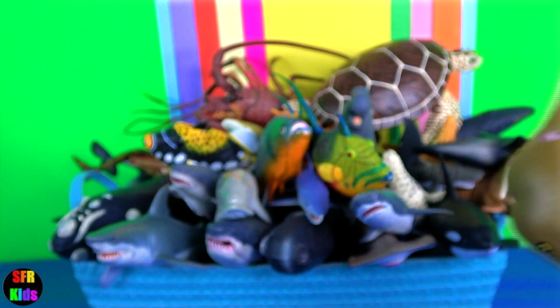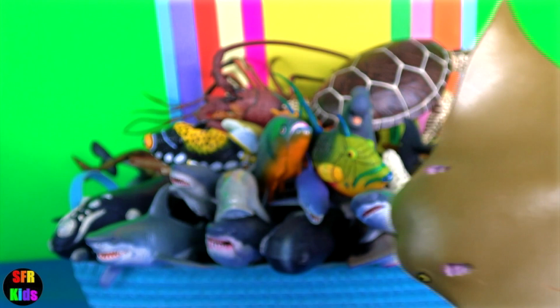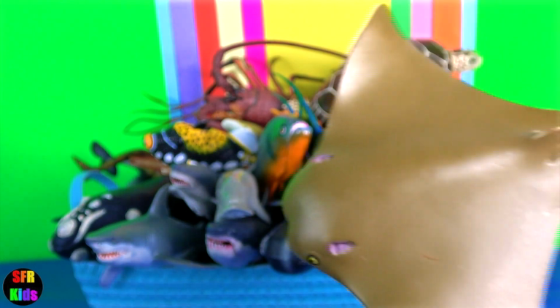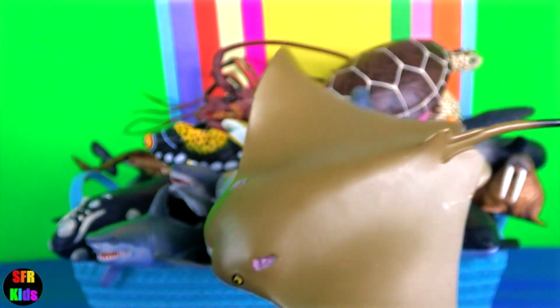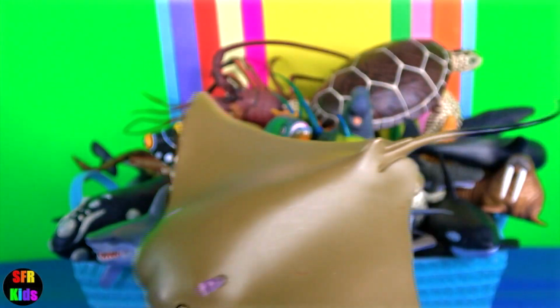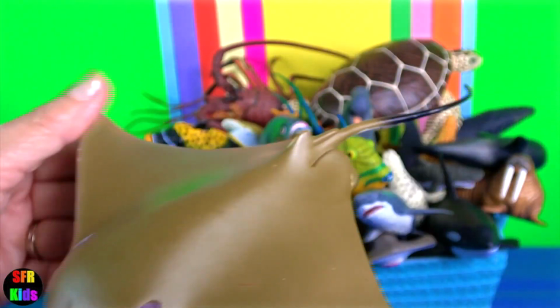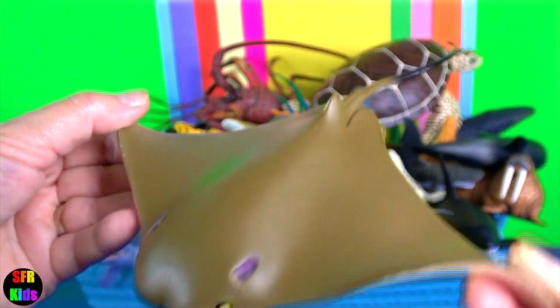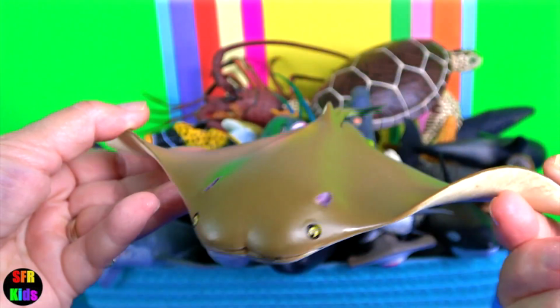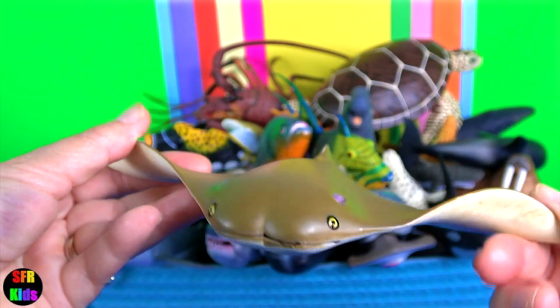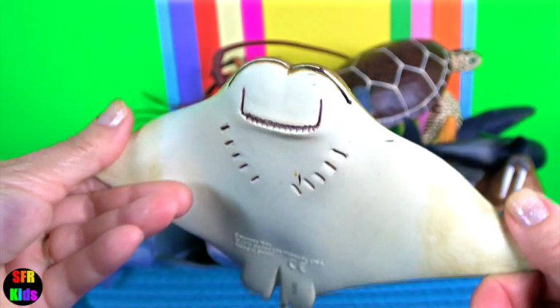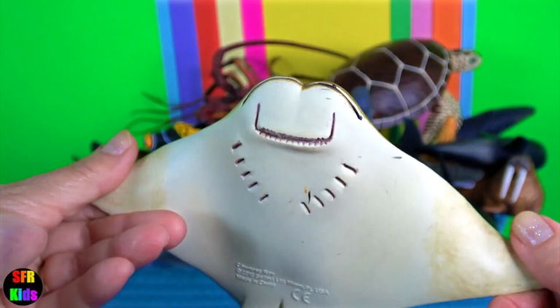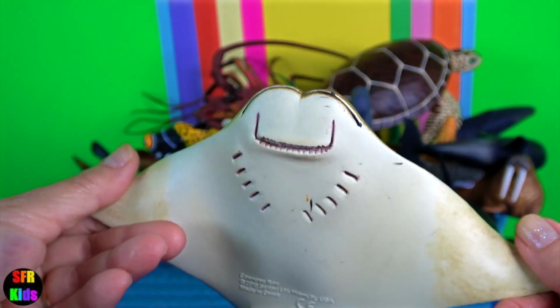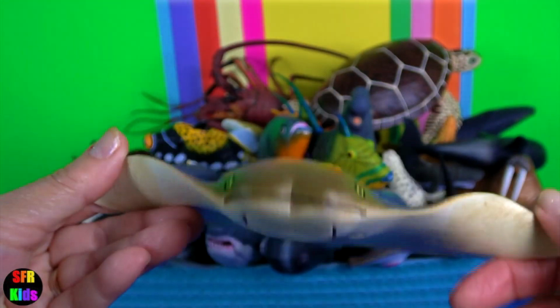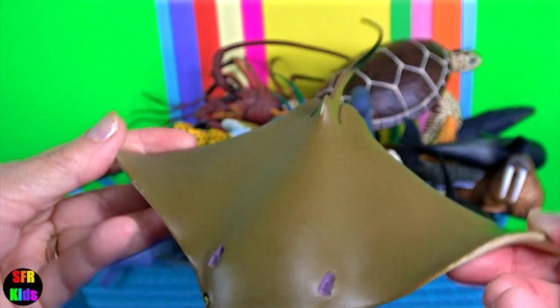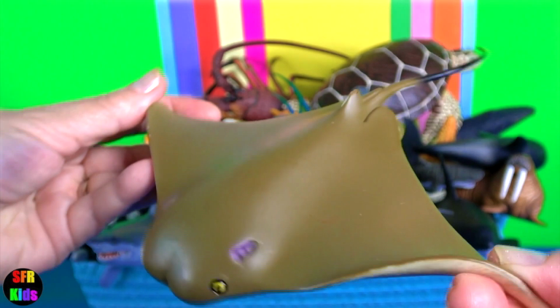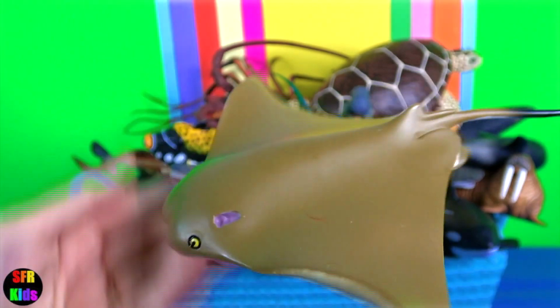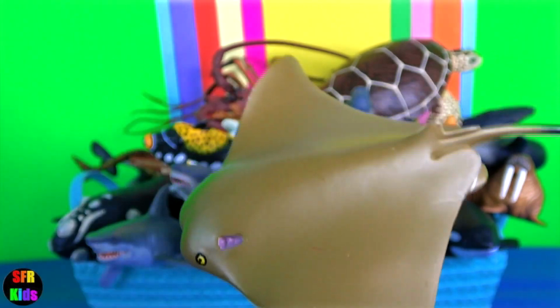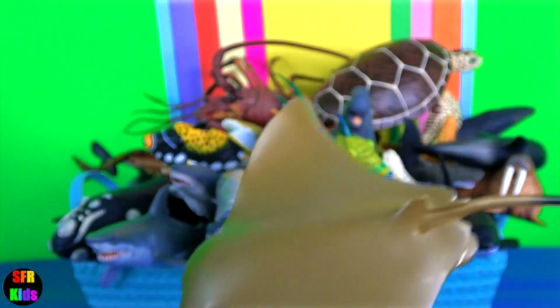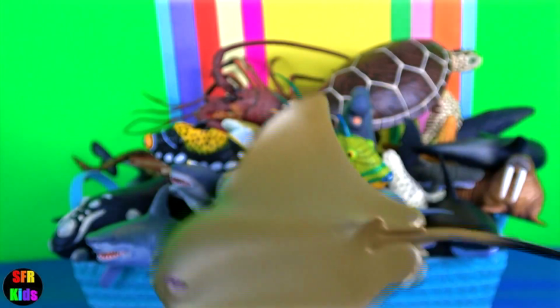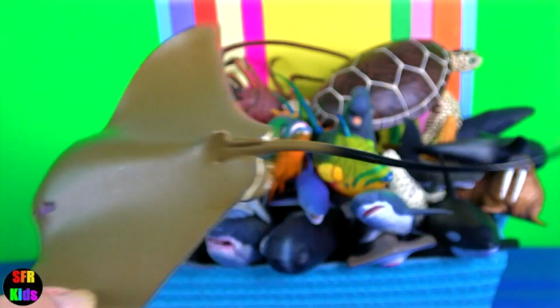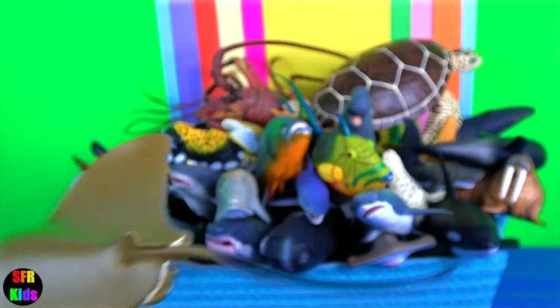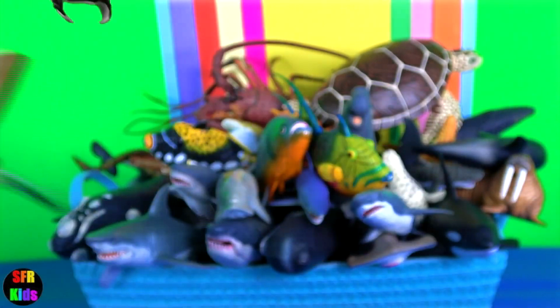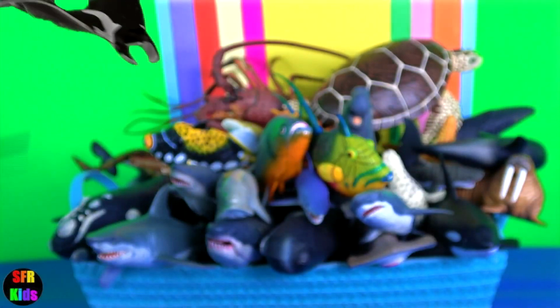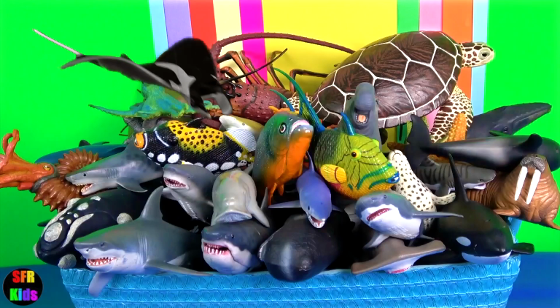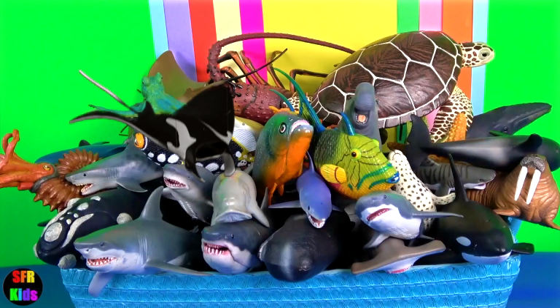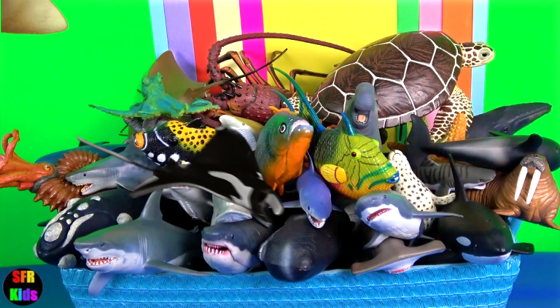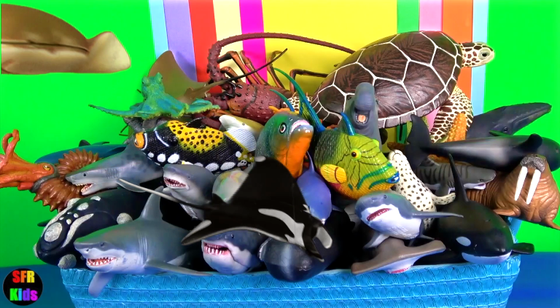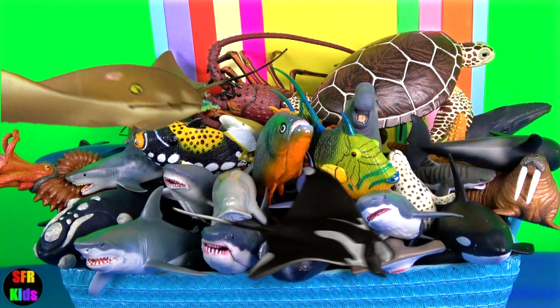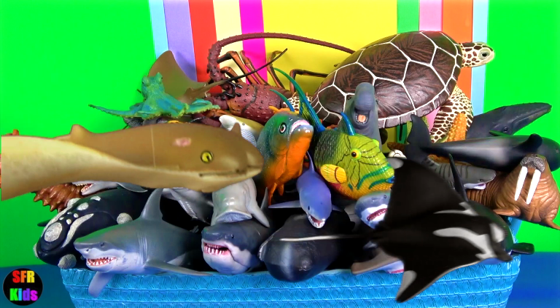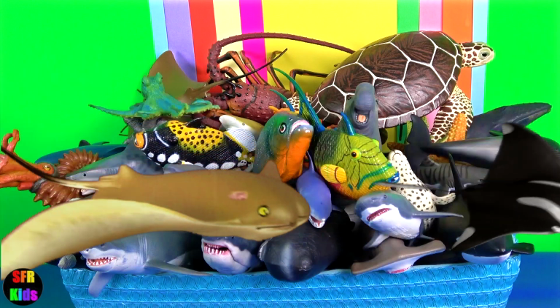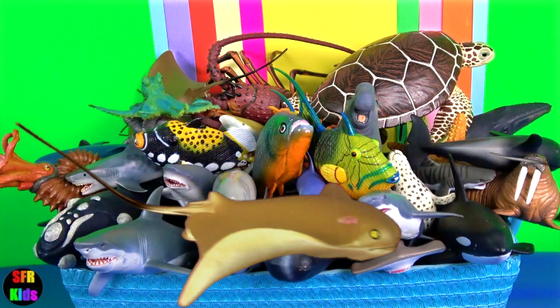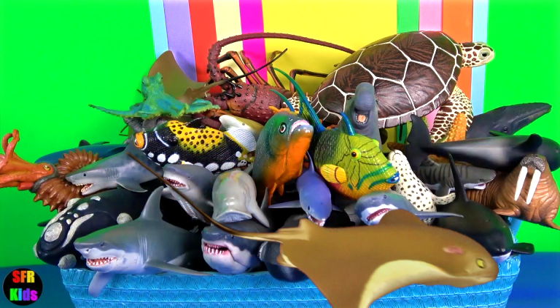Cownose ray. It is a species of eagle ray. The cownose ray has a spine with a toxin close to the ray's body. It is coated with a weak venom.